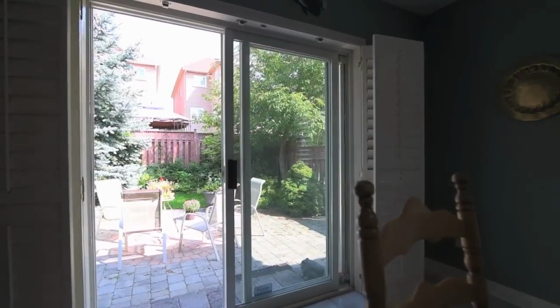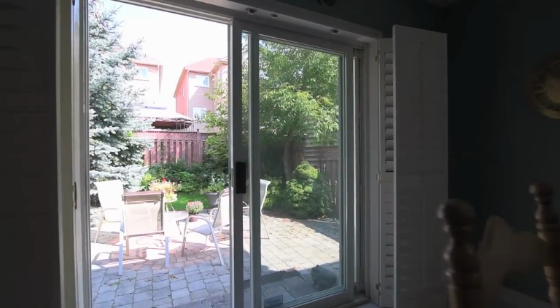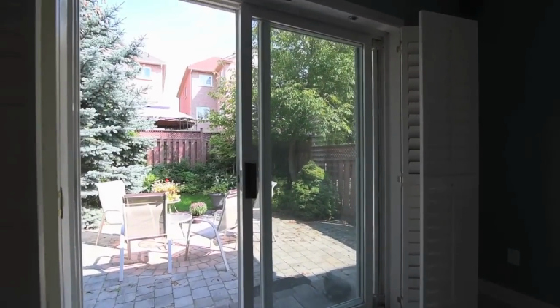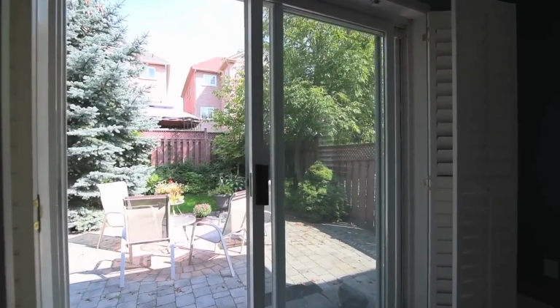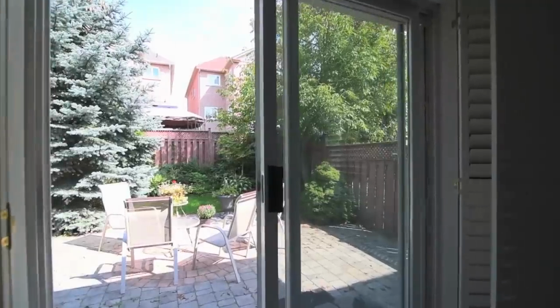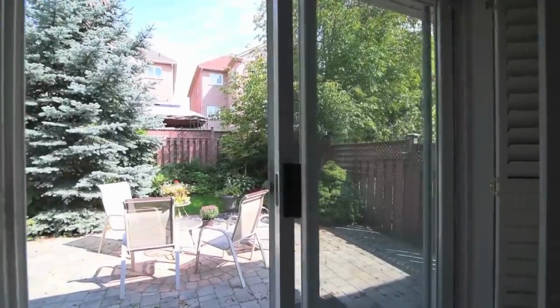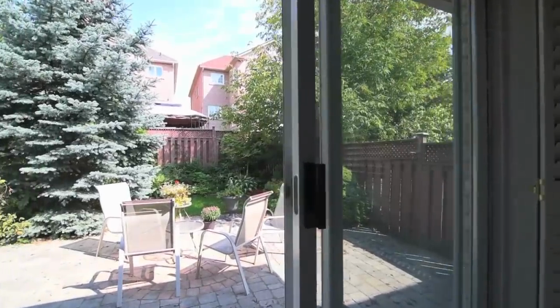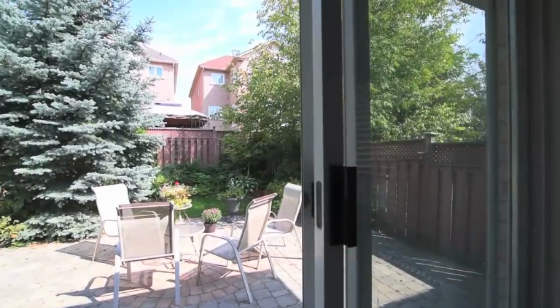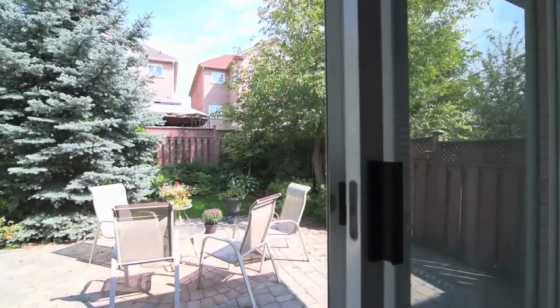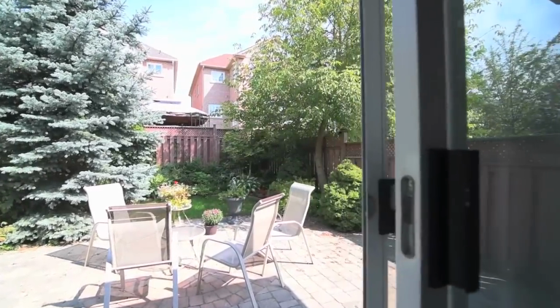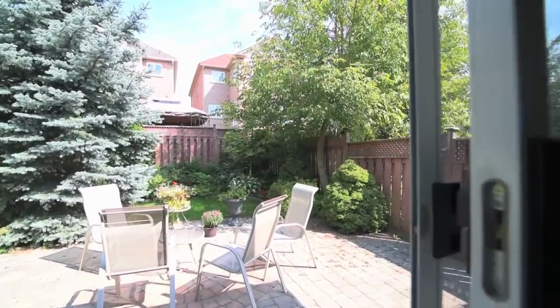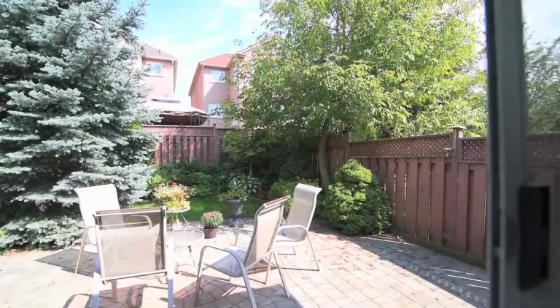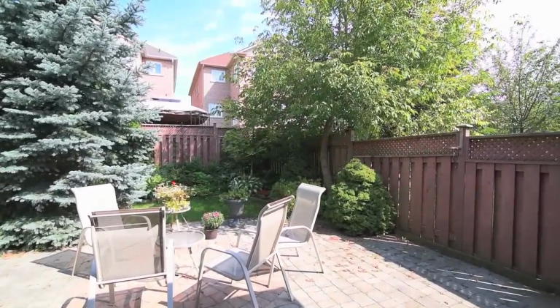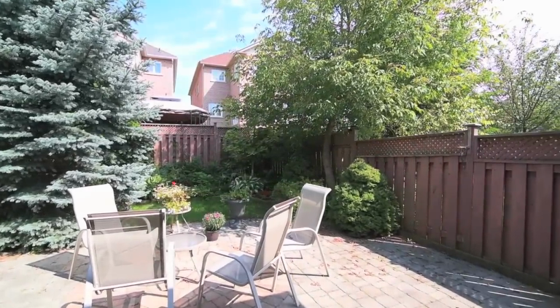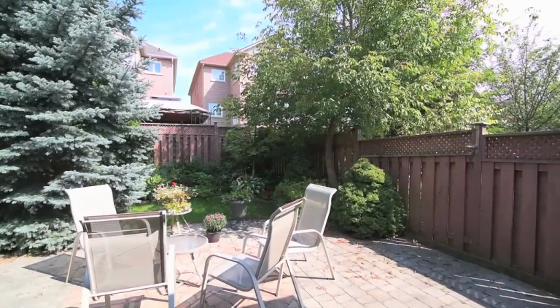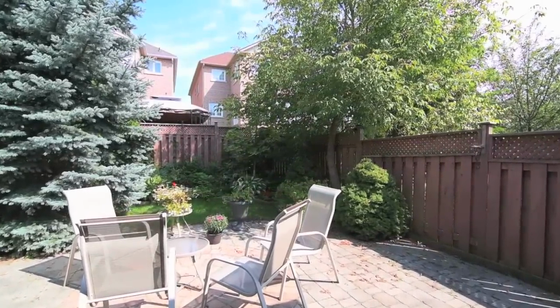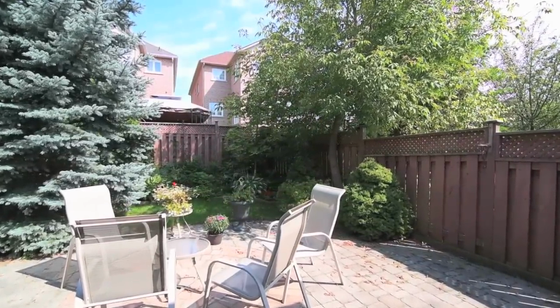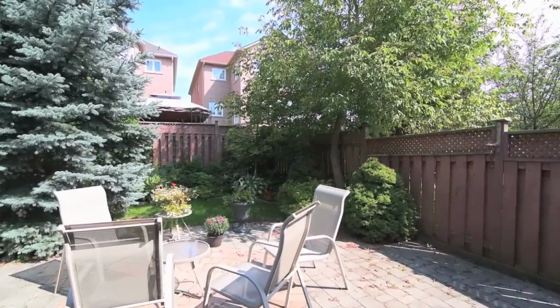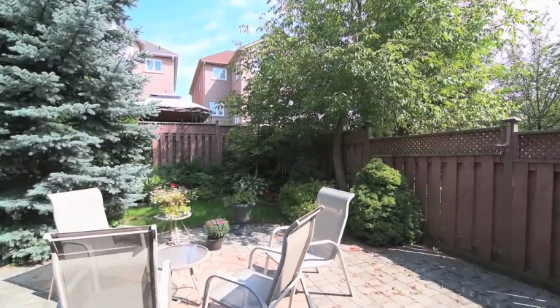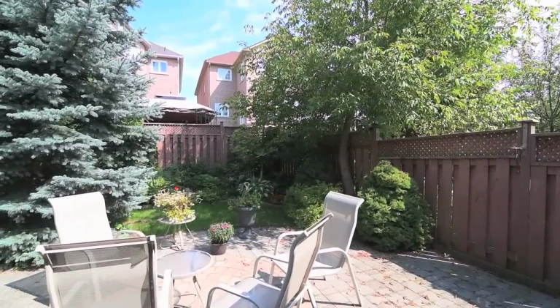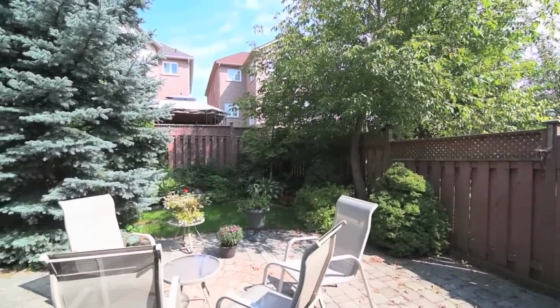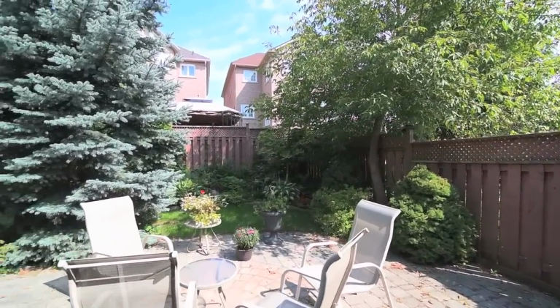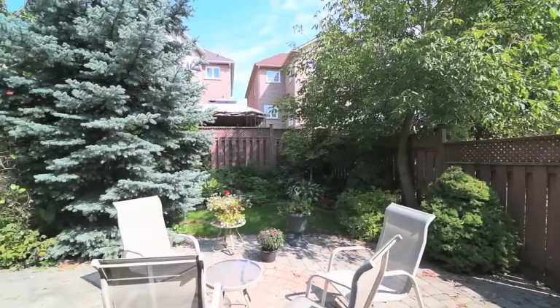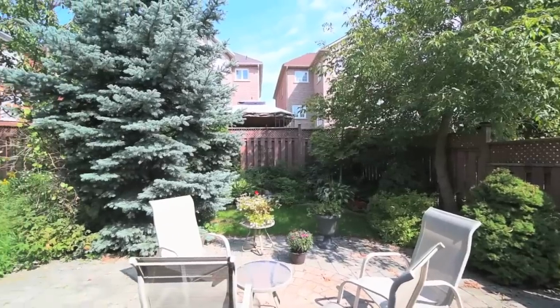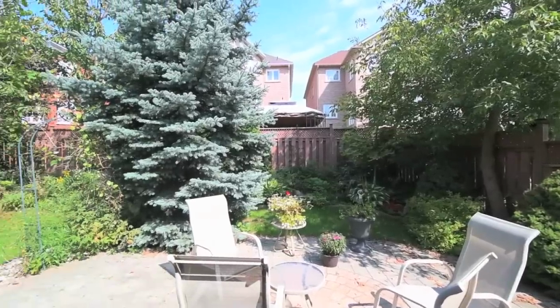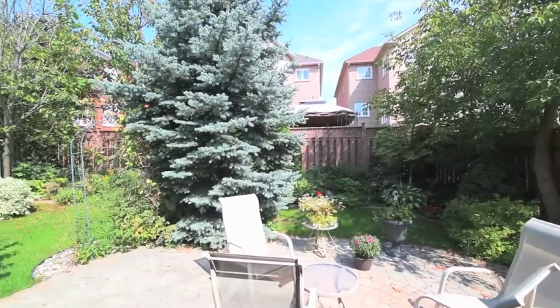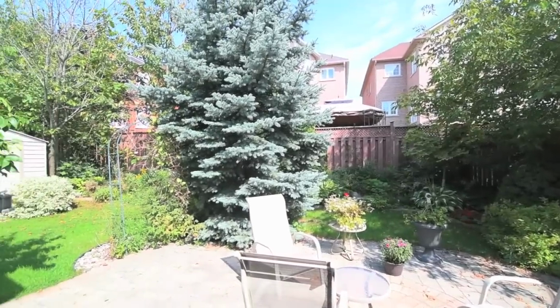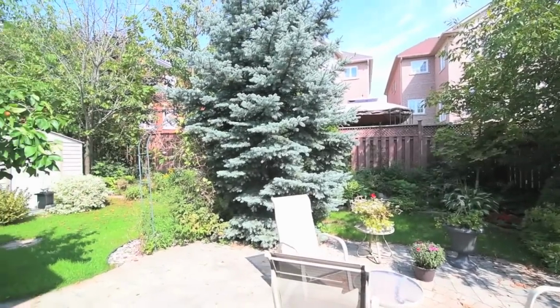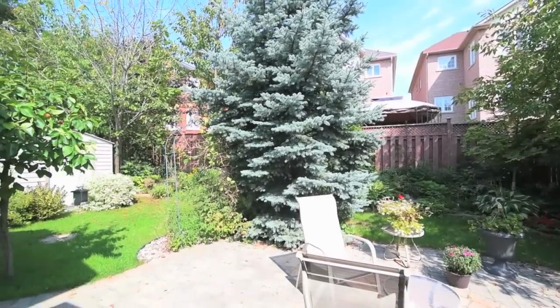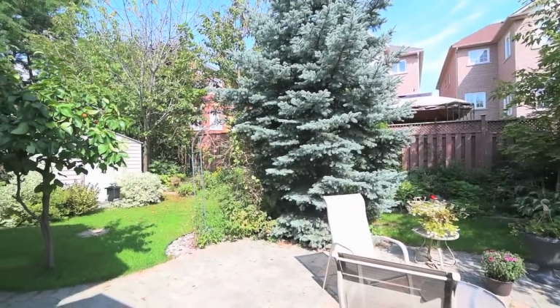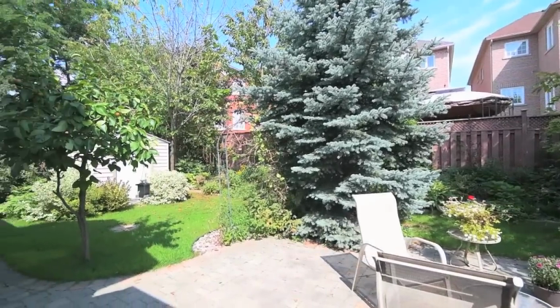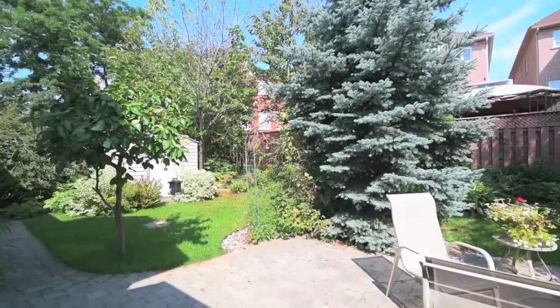Fully fenced, a large interlocked patio is ideal for al fresco dining, while mature trees surrounding the yard add natural privacy.